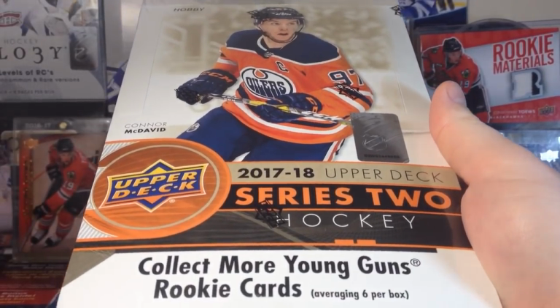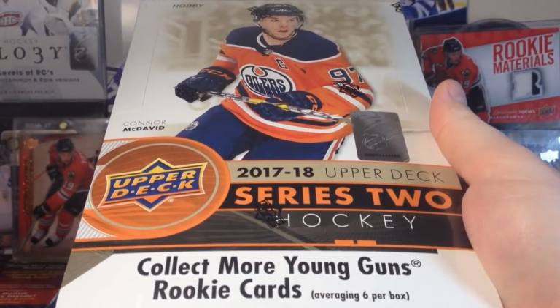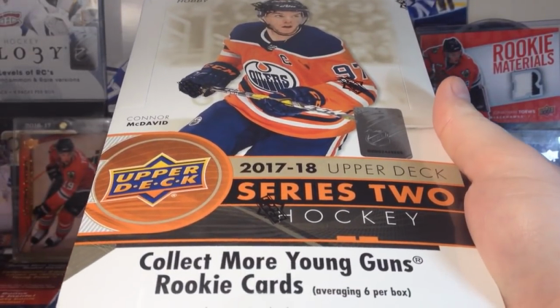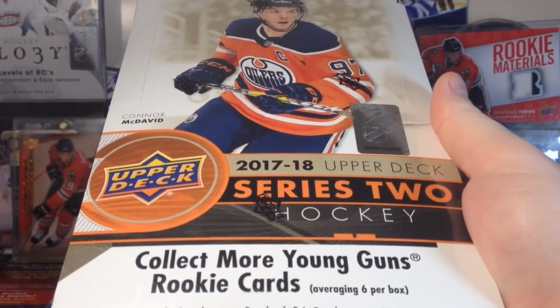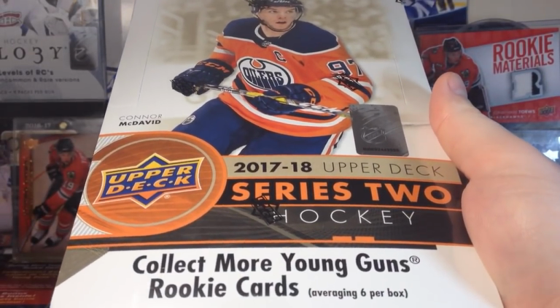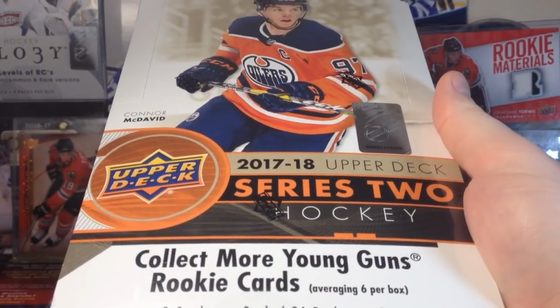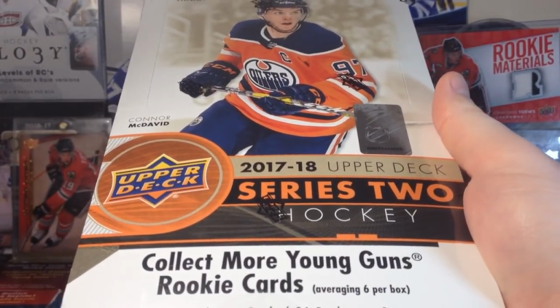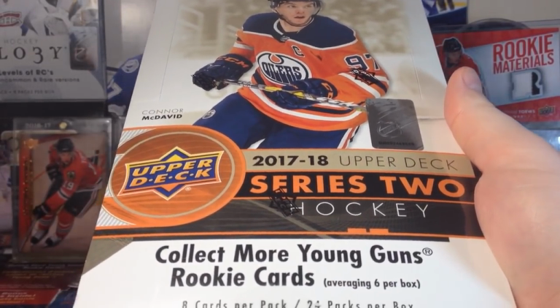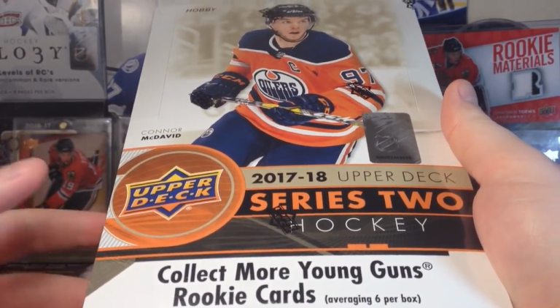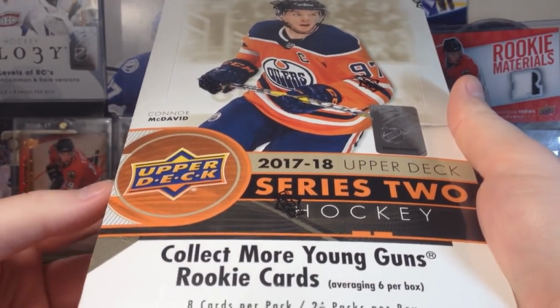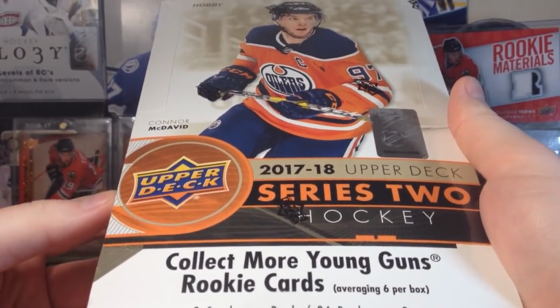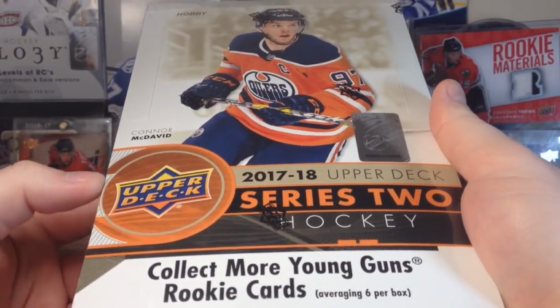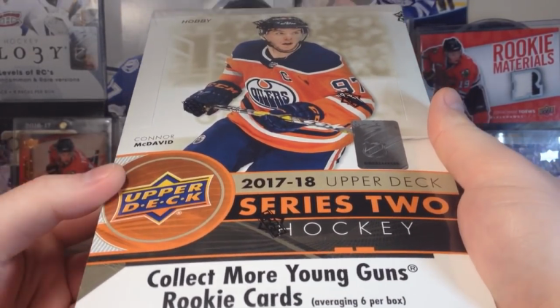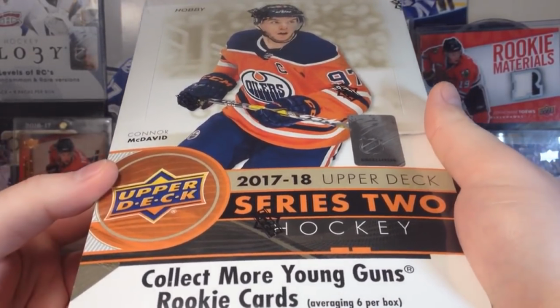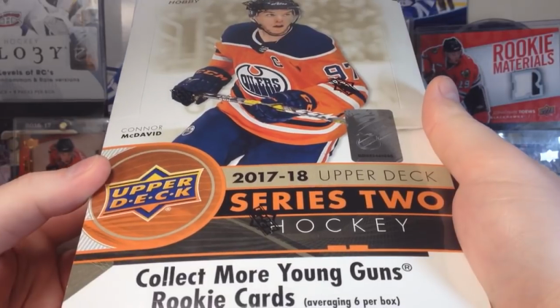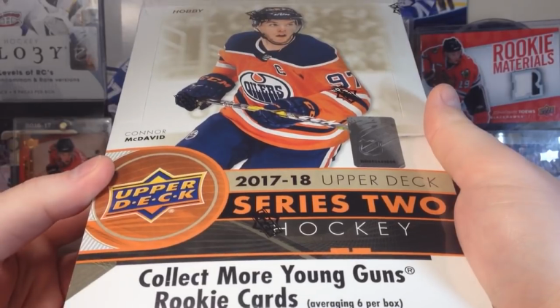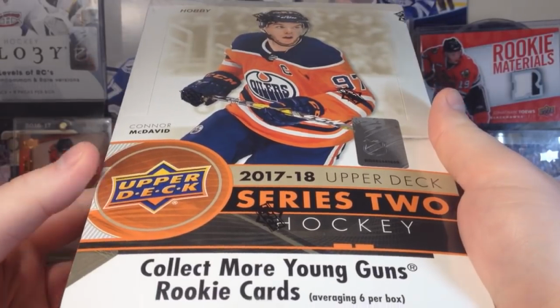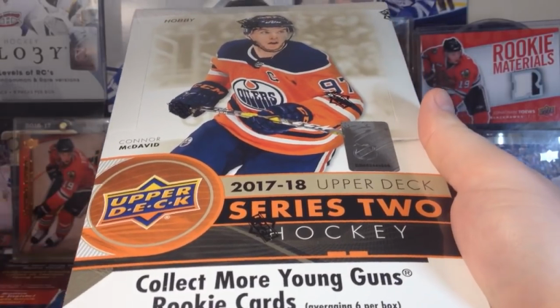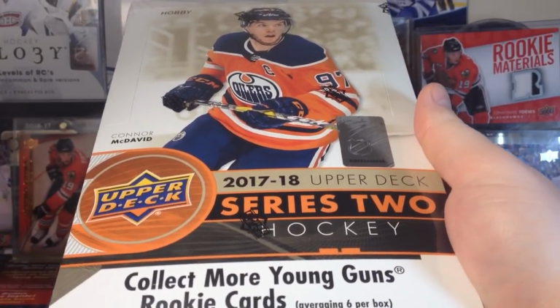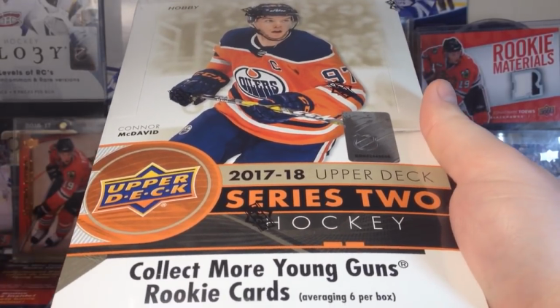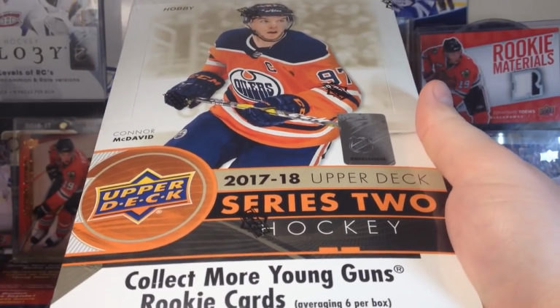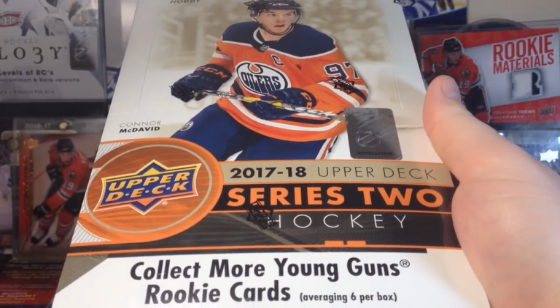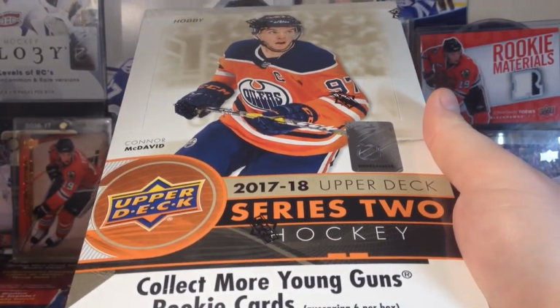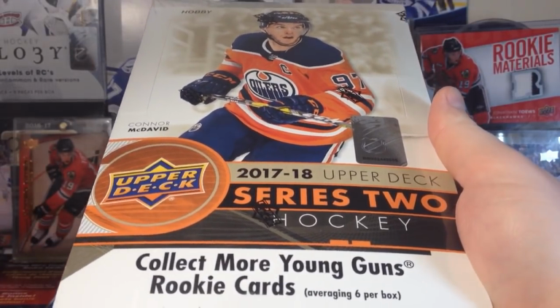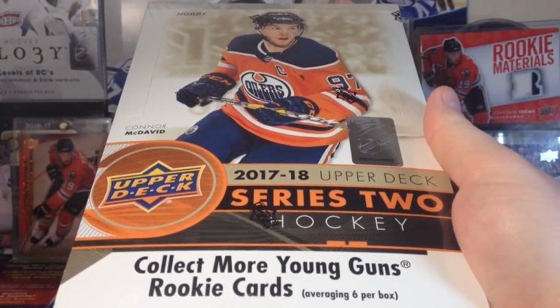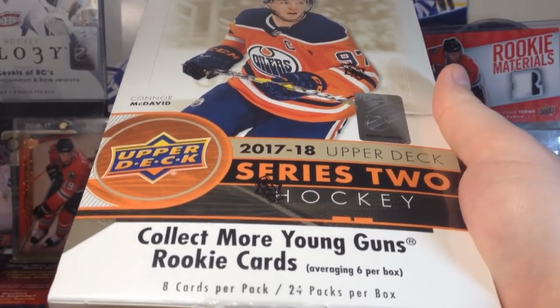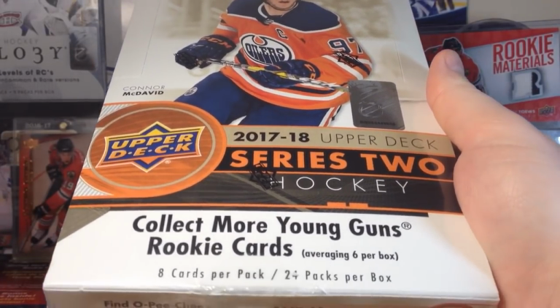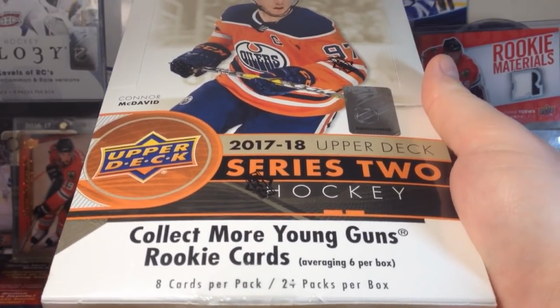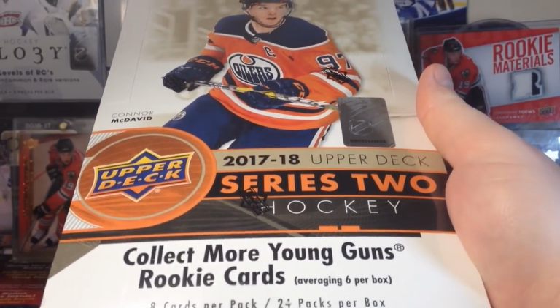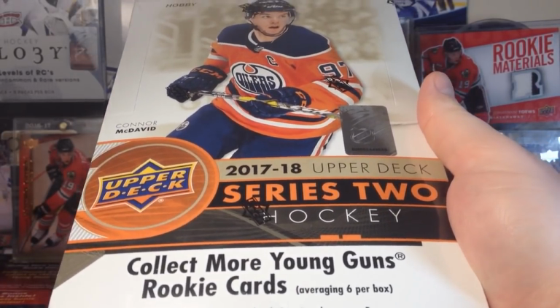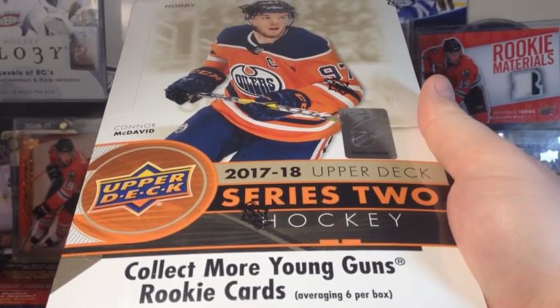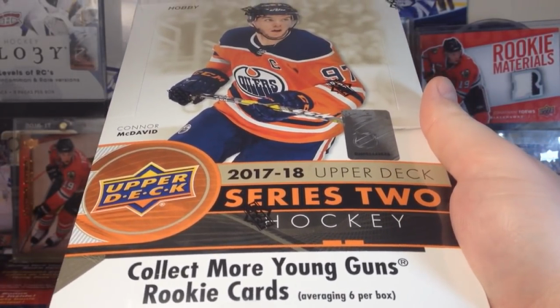Hey guys, Zeri11 here and today we have a hobby box of 1718 Upper Deck Series 2.